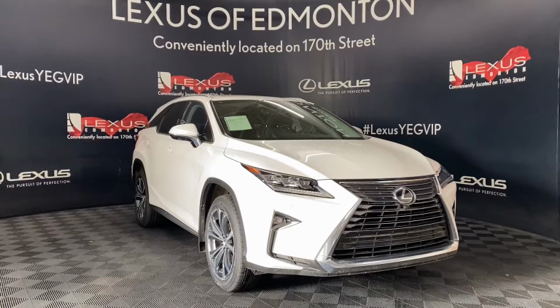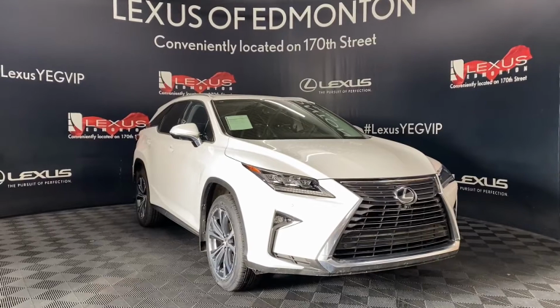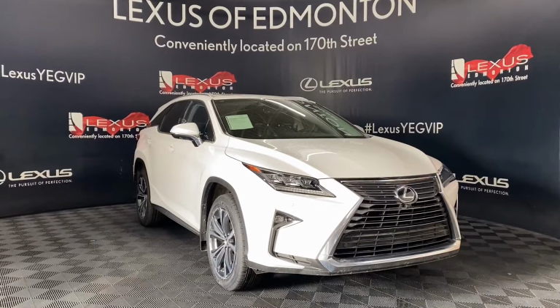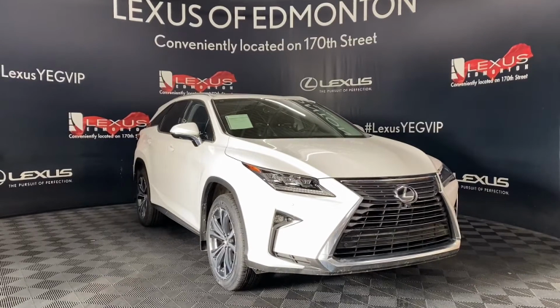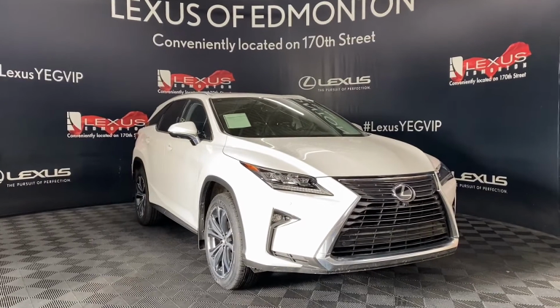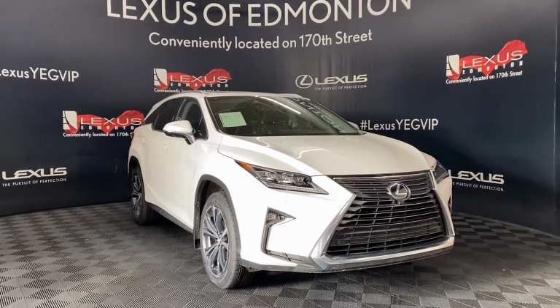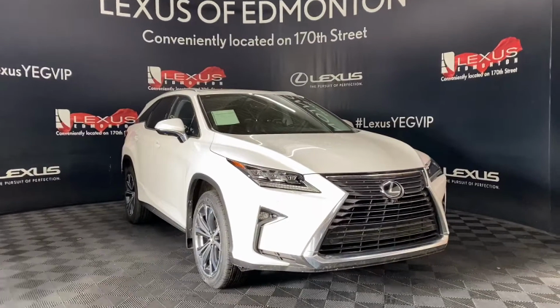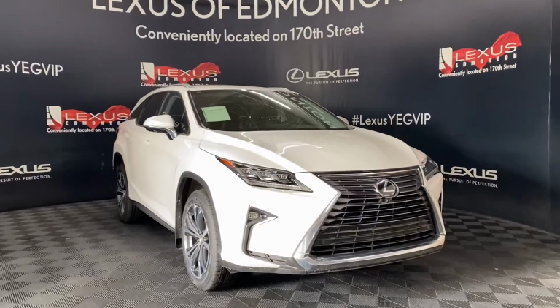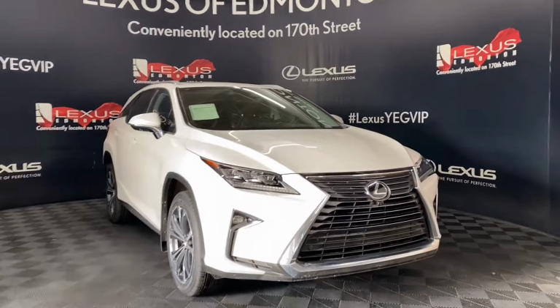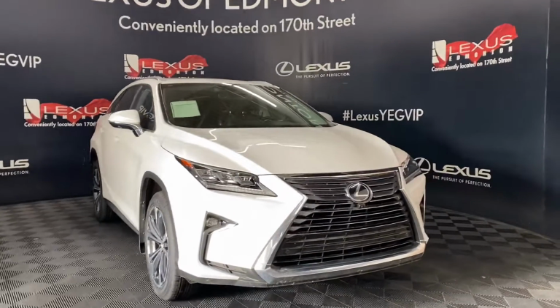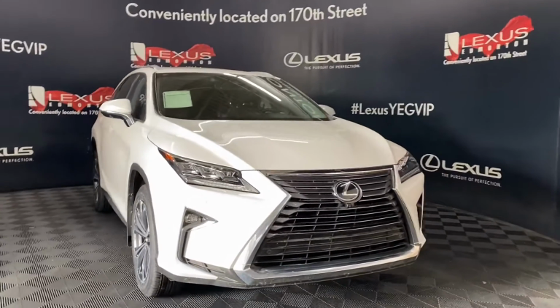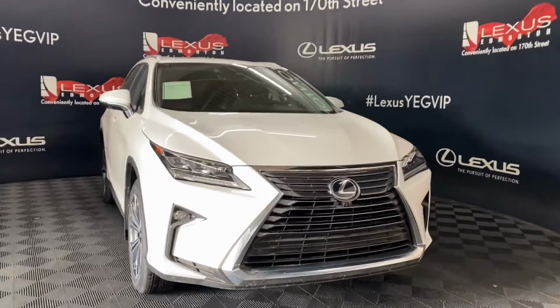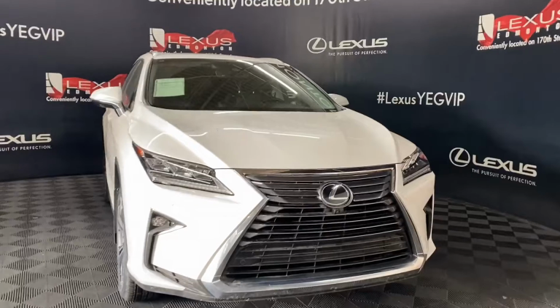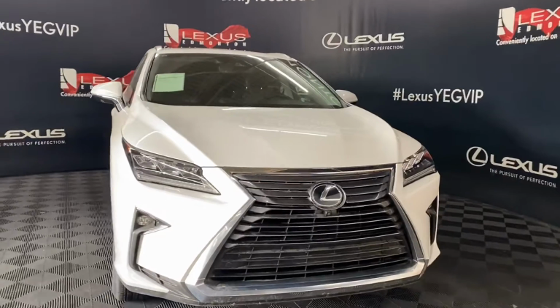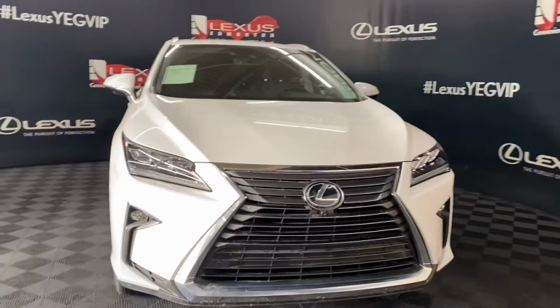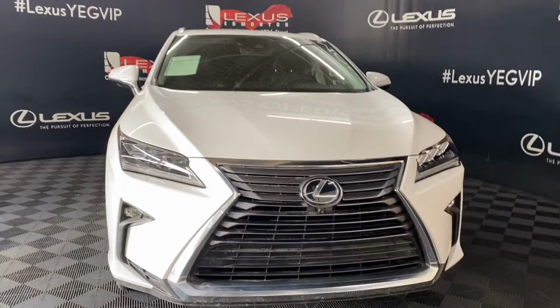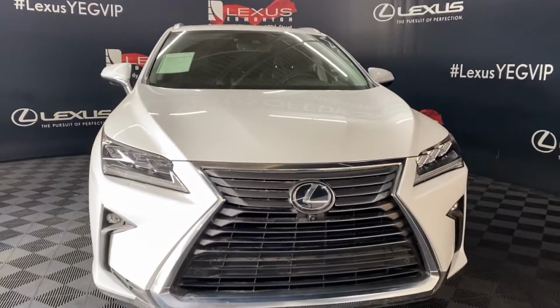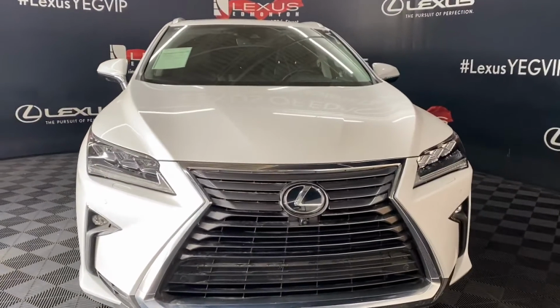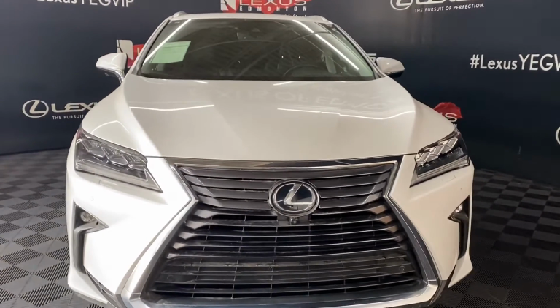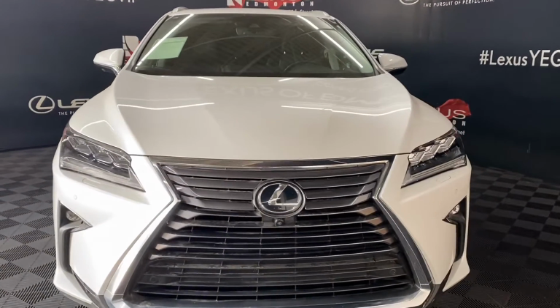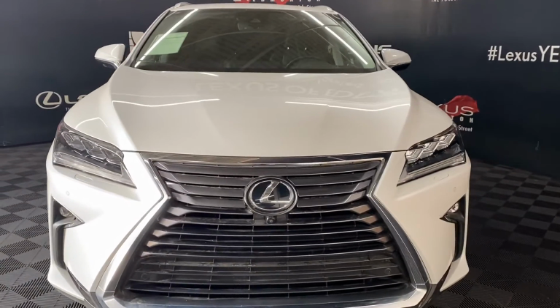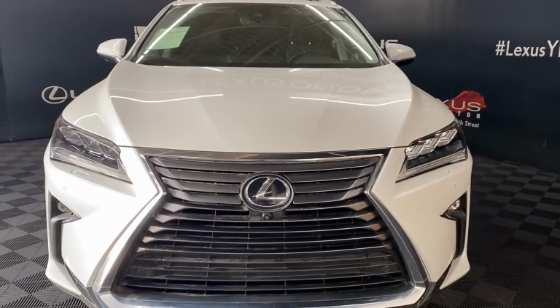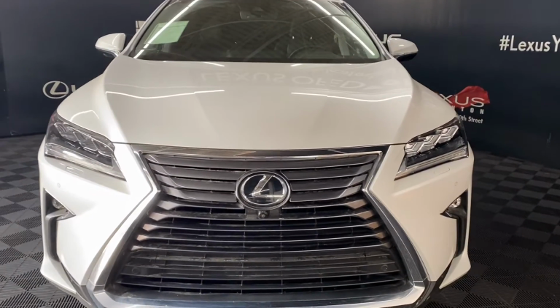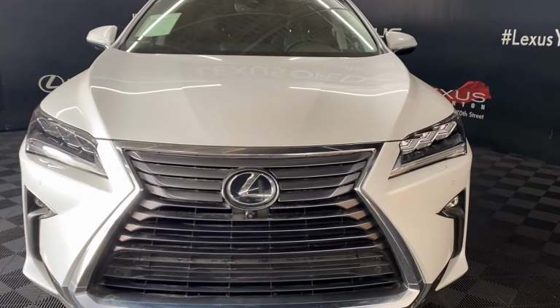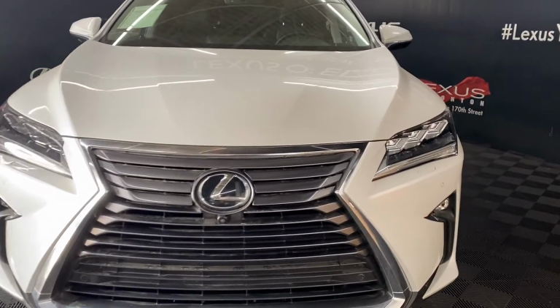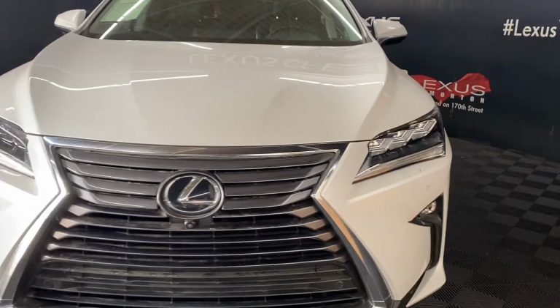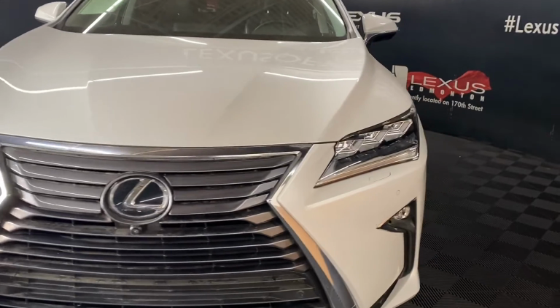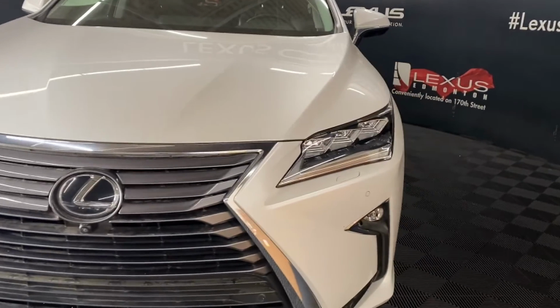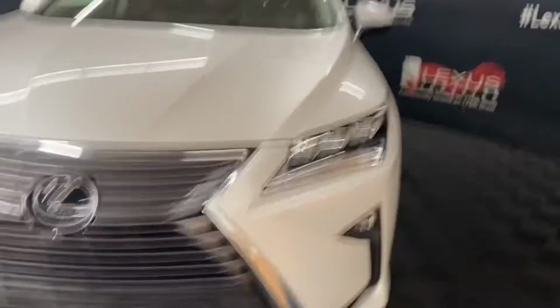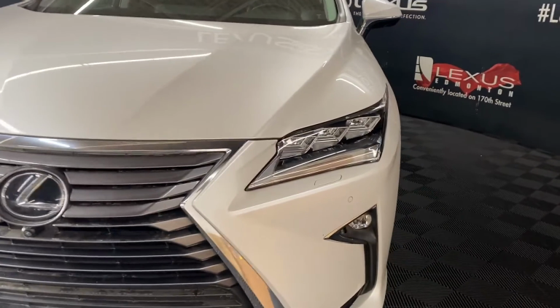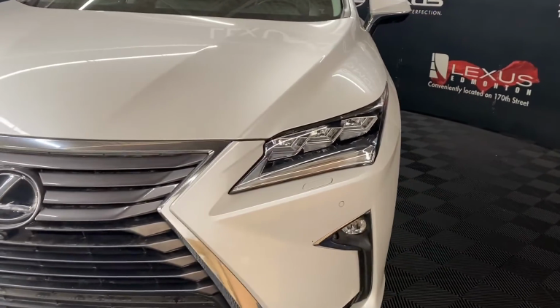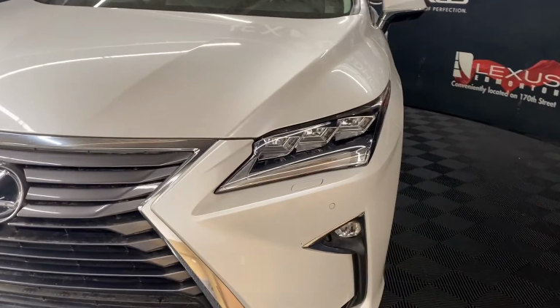Today we are looking at a 2019 RX350L 7-seater in the color Eminent White Pearl. This vehicle has an 8-speed automatic transmission and a 3.5-liter V6 engine.